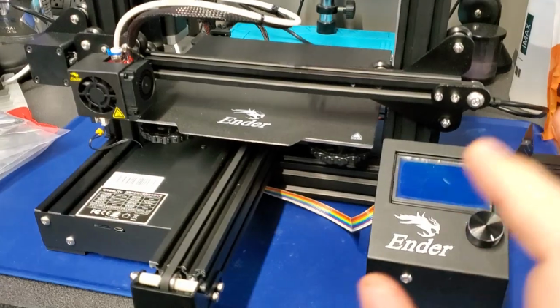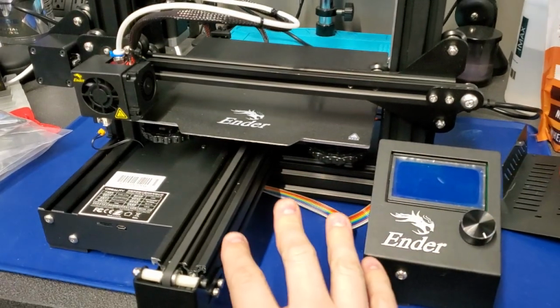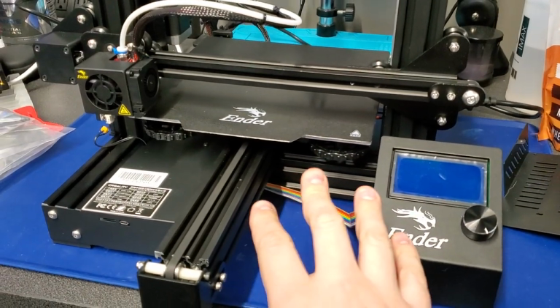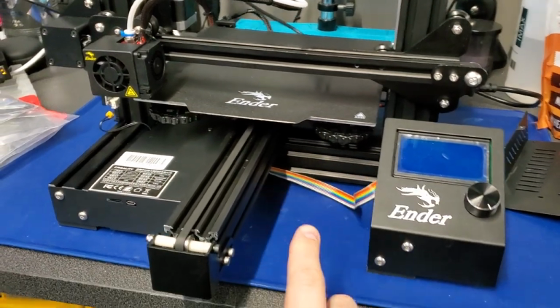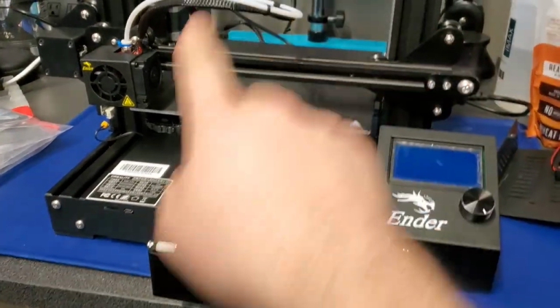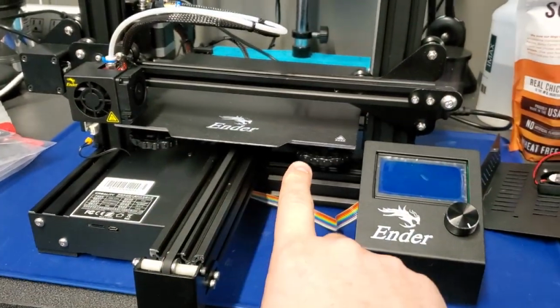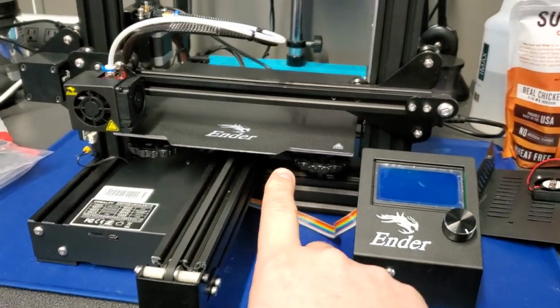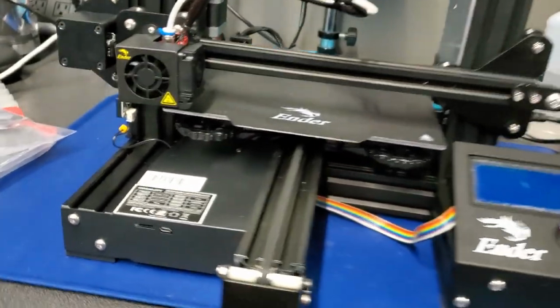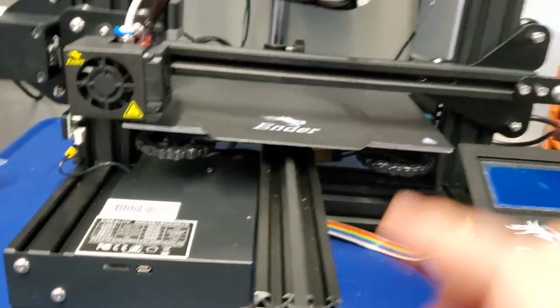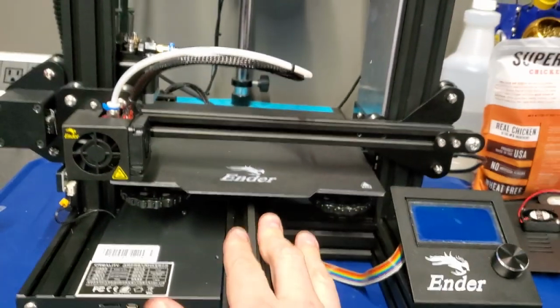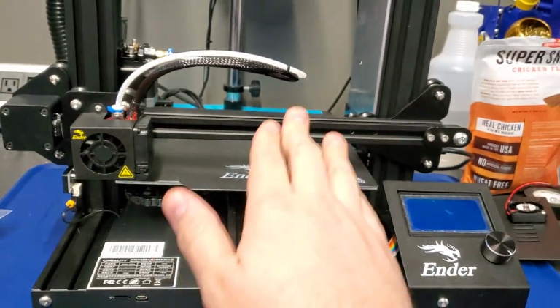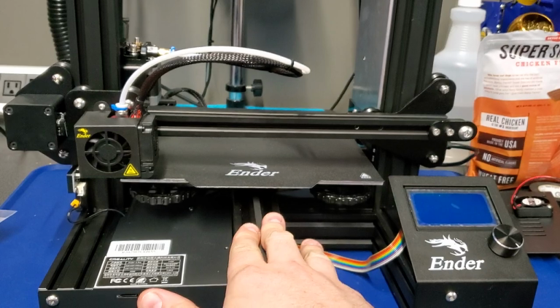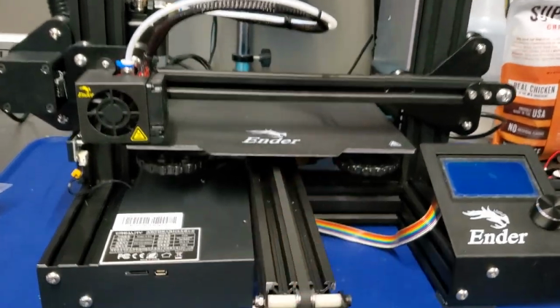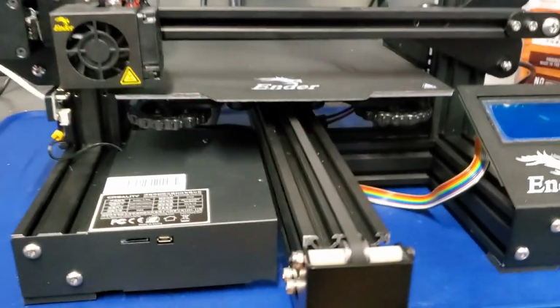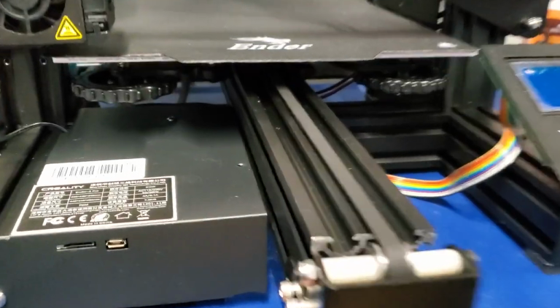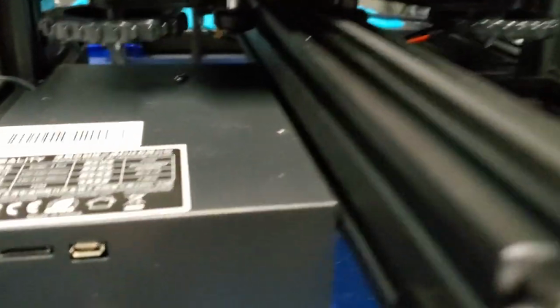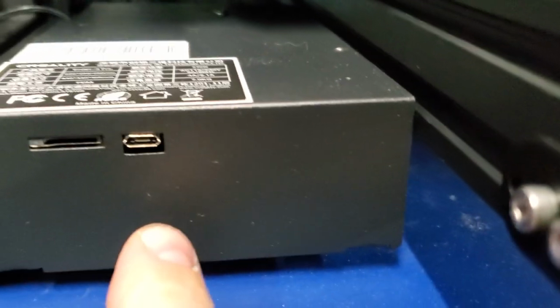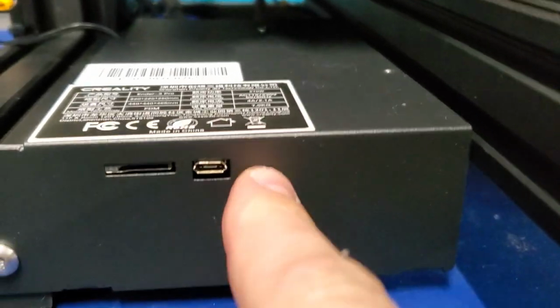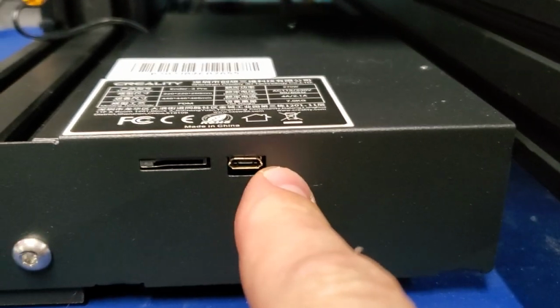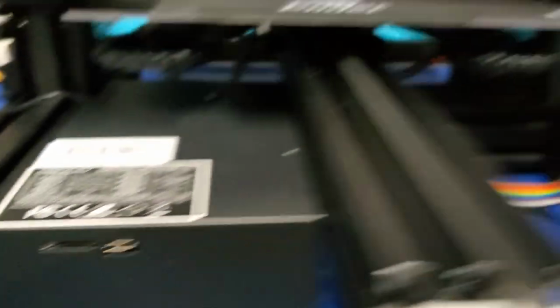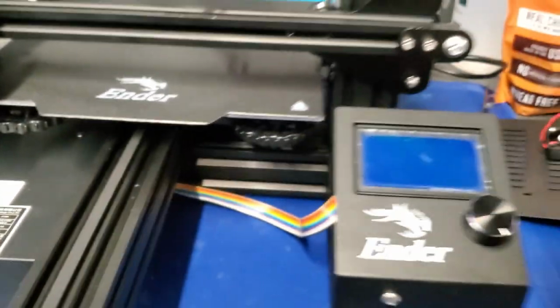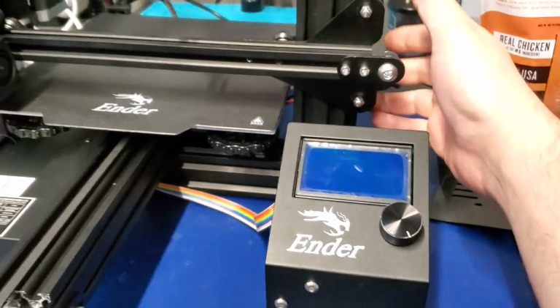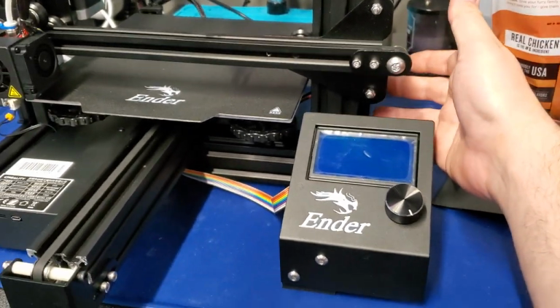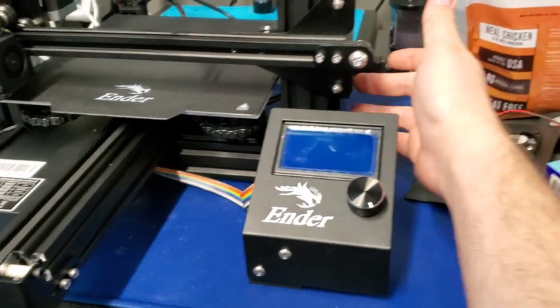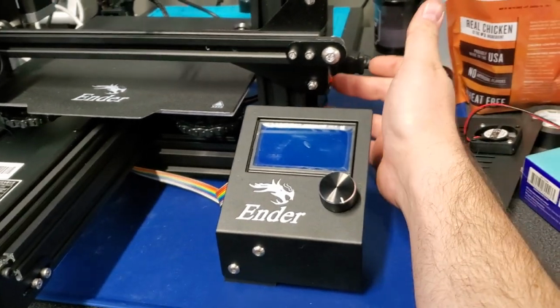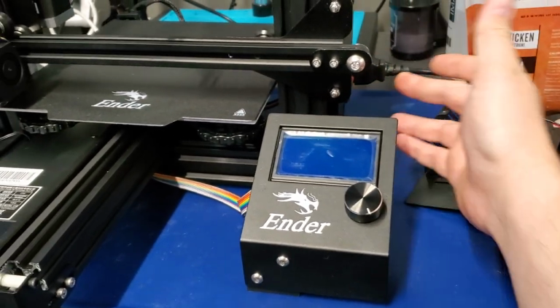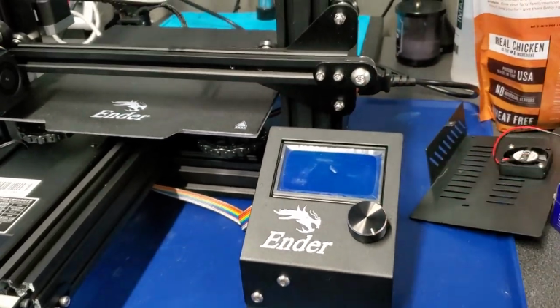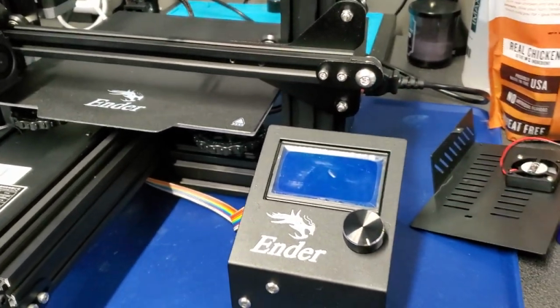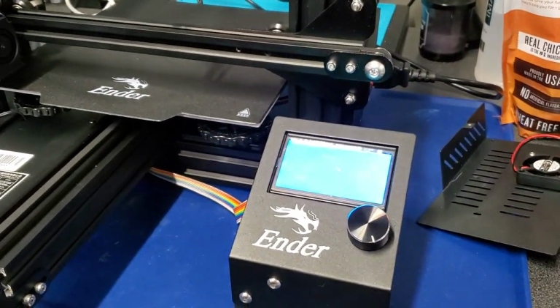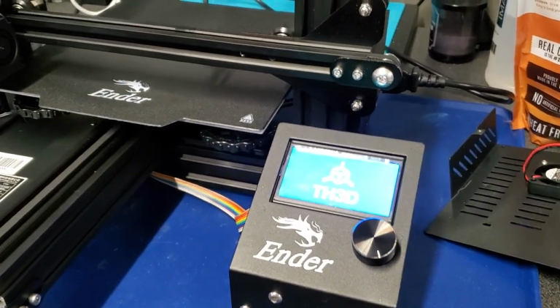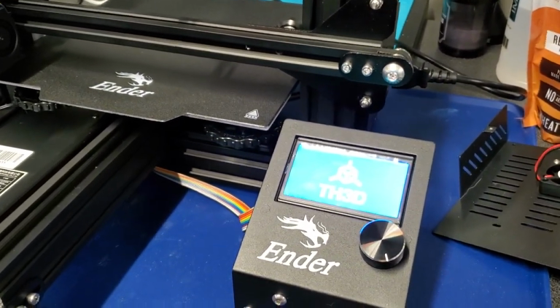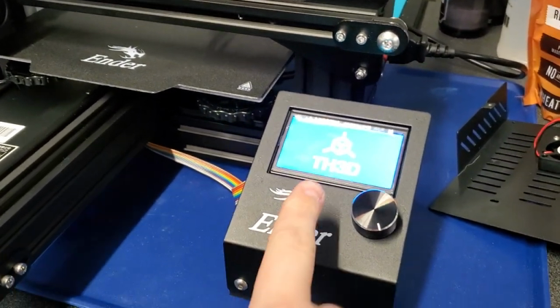Quick video here. Ender 3 Pro, brand new, that's what I'm working on, with the 422 board. And as promised, I told you I was working on some firmware.